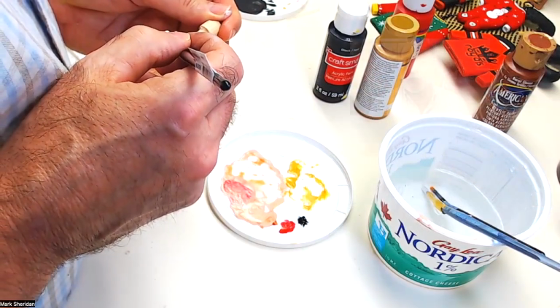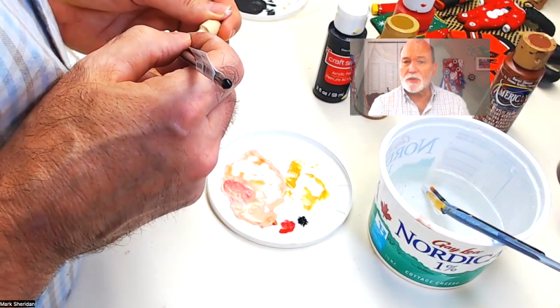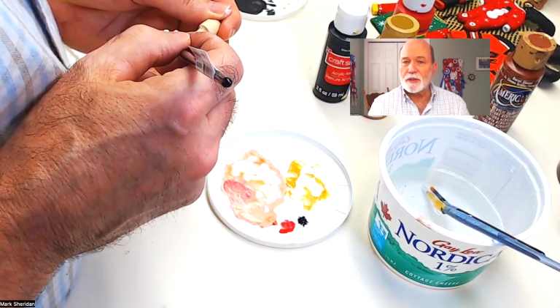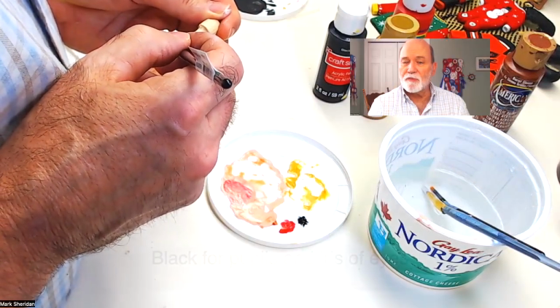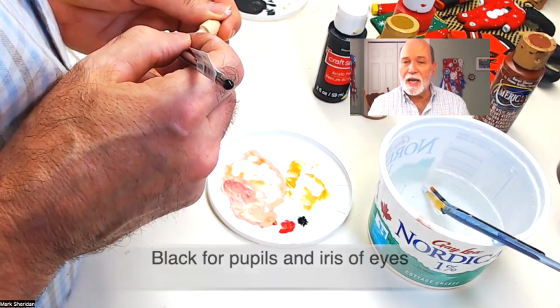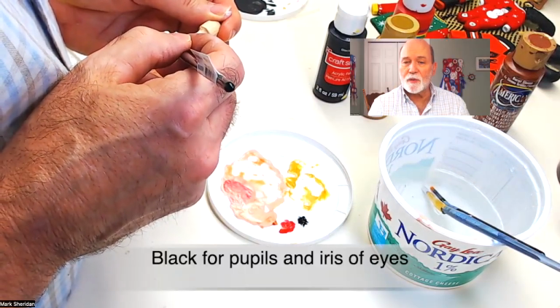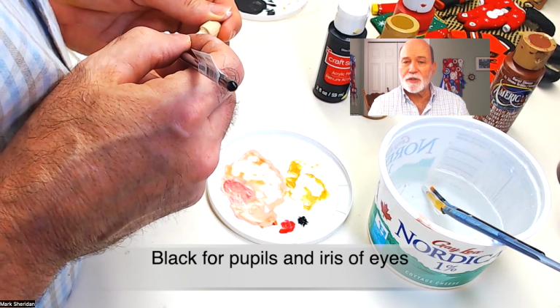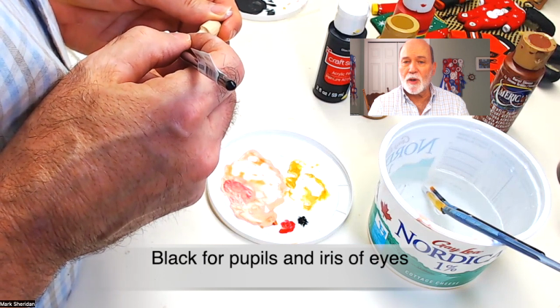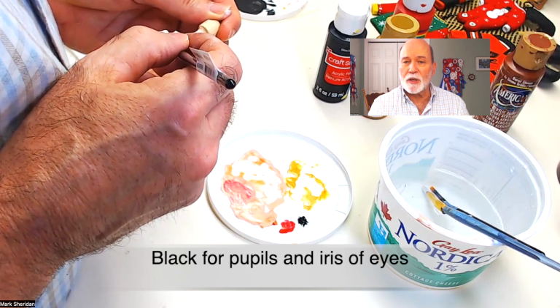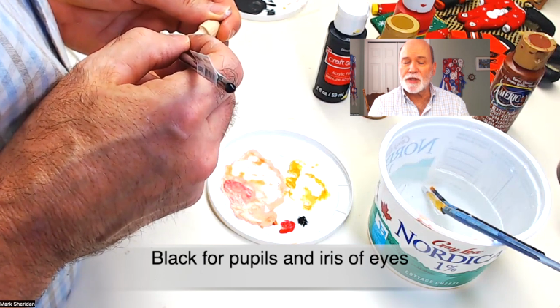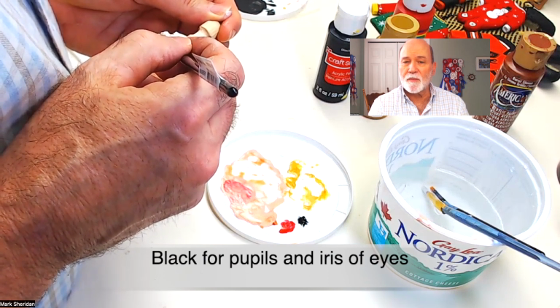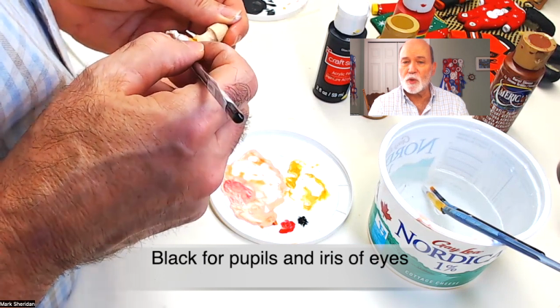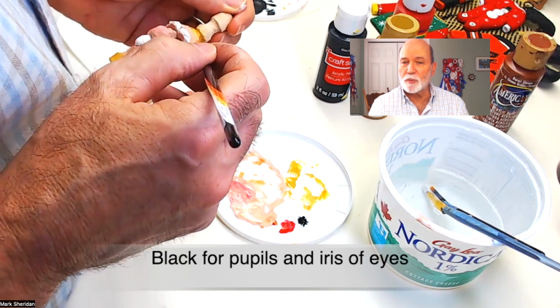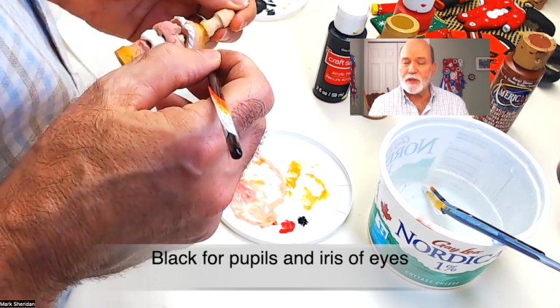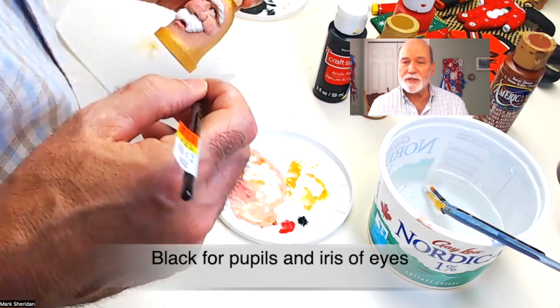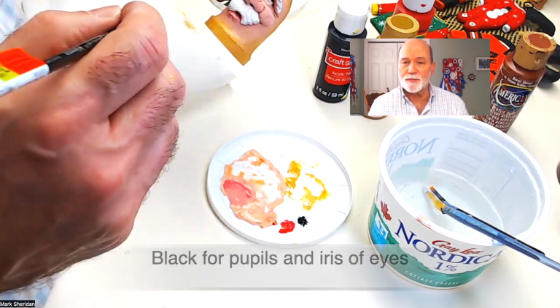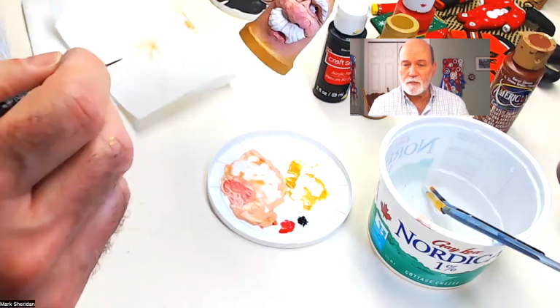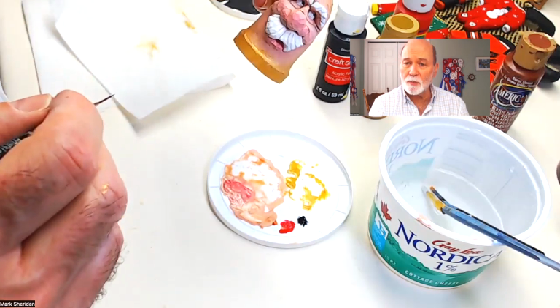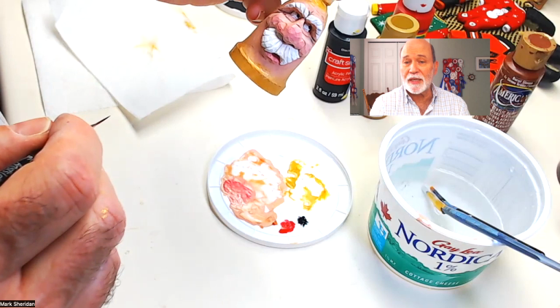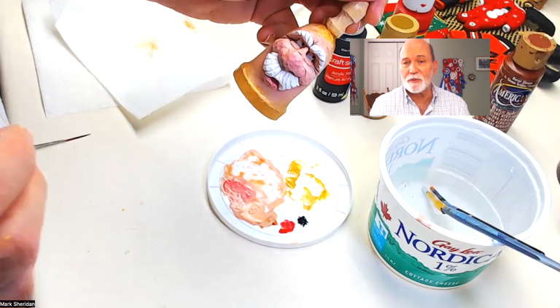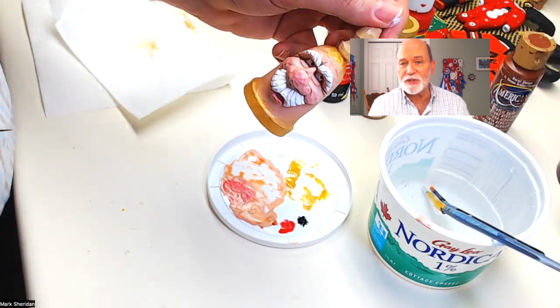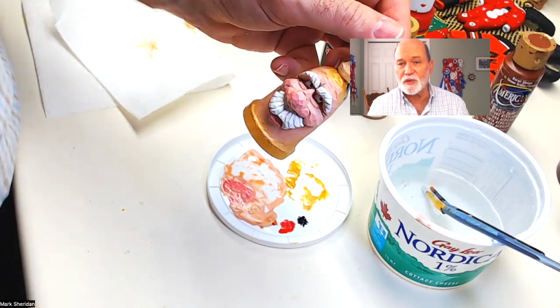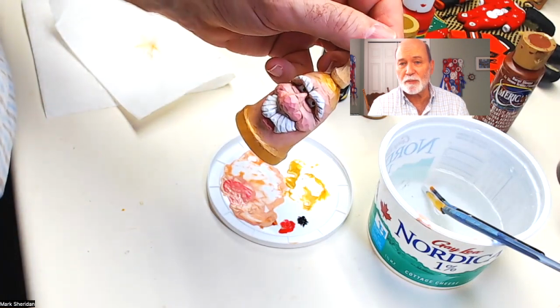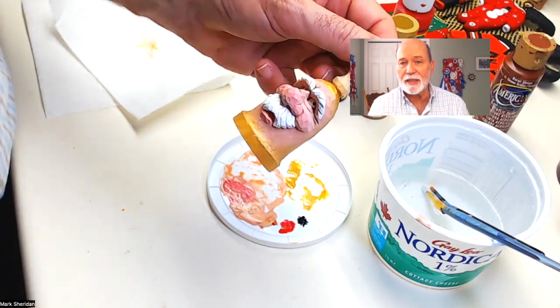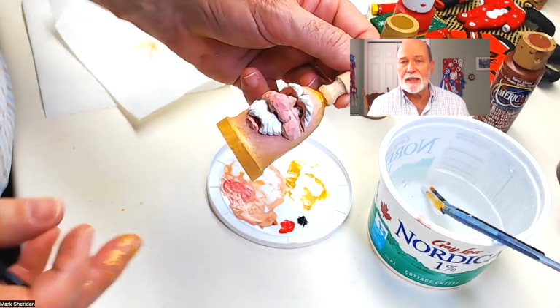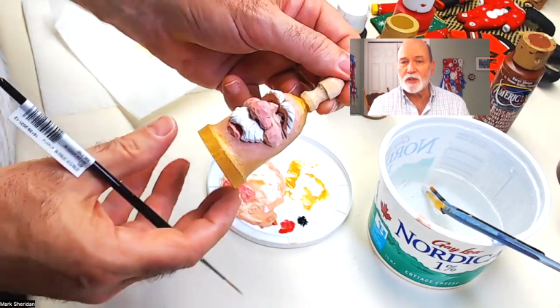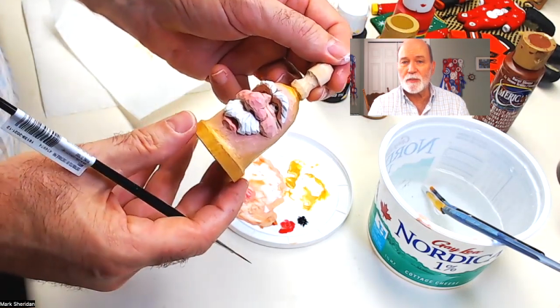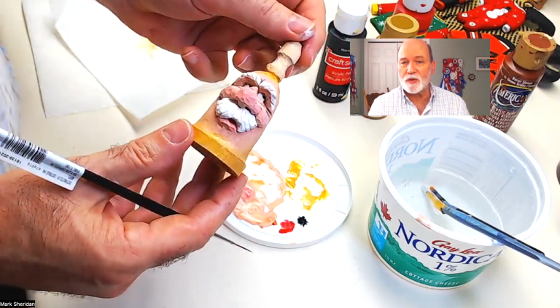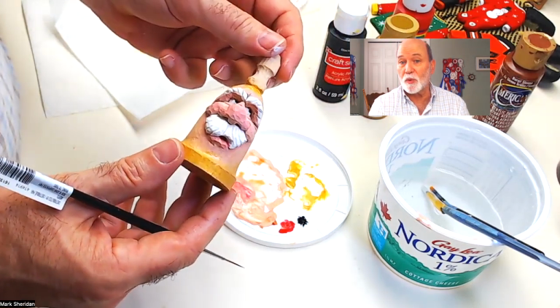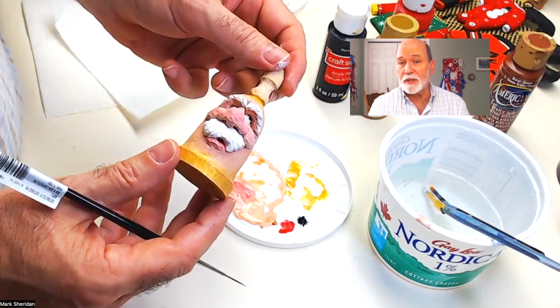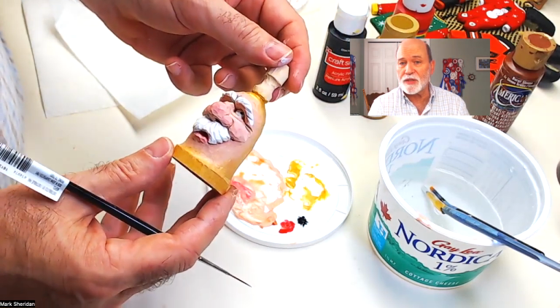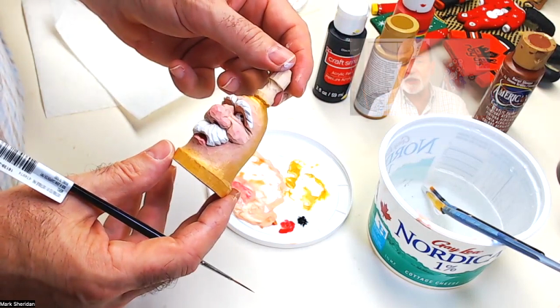Take a little bit of black and with a very small brush, show the pupils of the eyes. The pupil and iris in this case will be black, and you just want to make sure that they're both looking in the same direction.